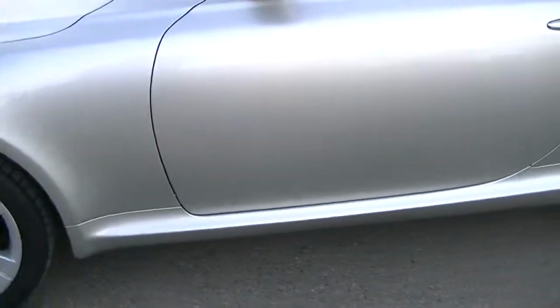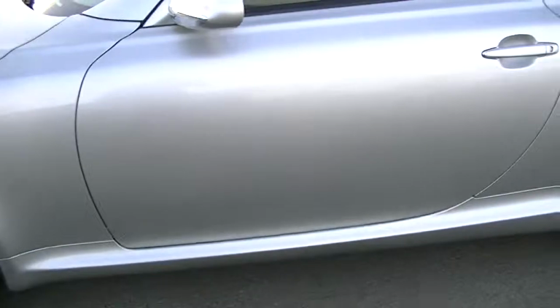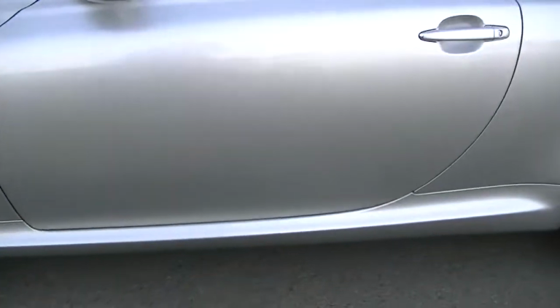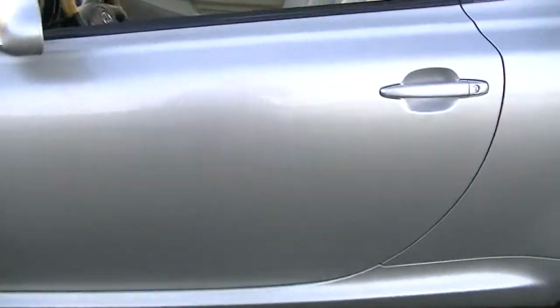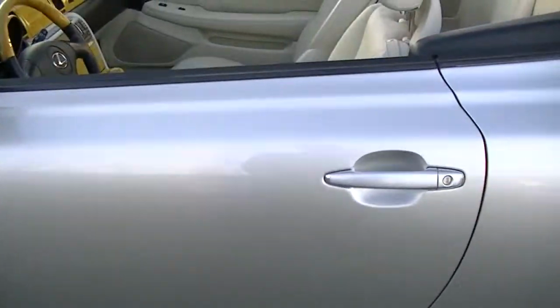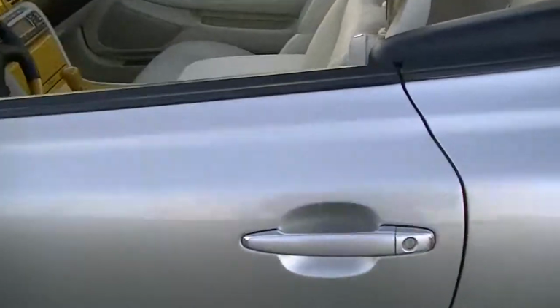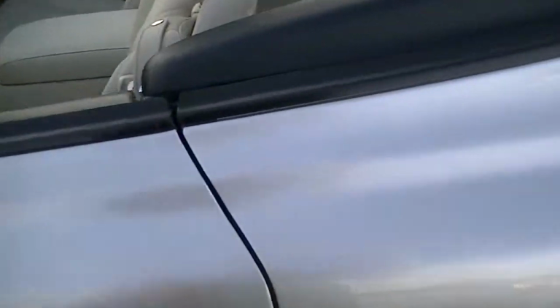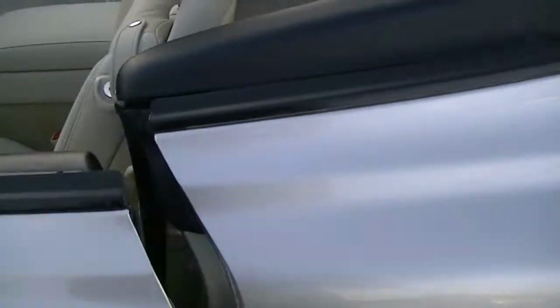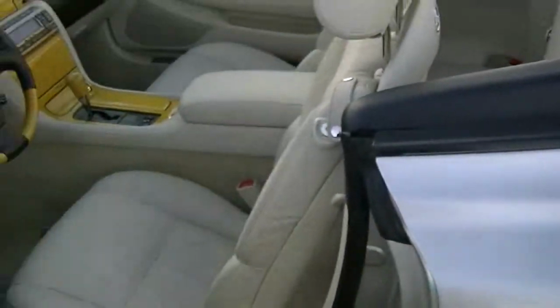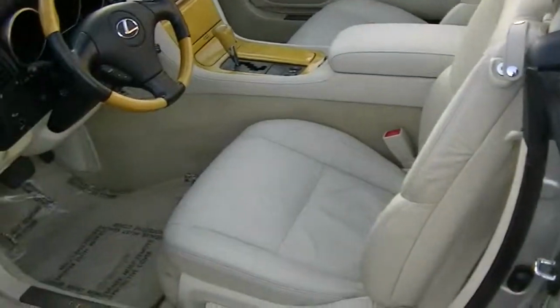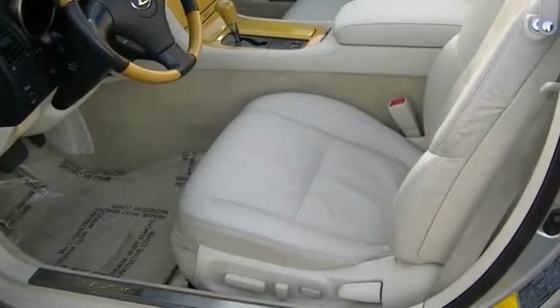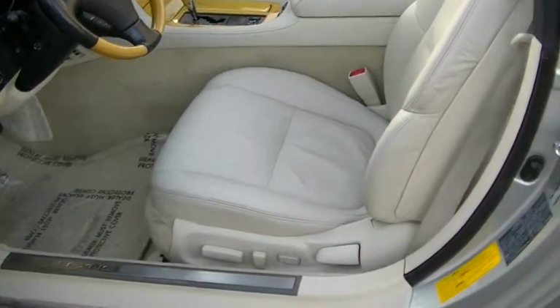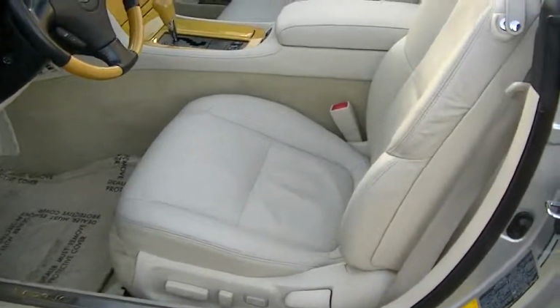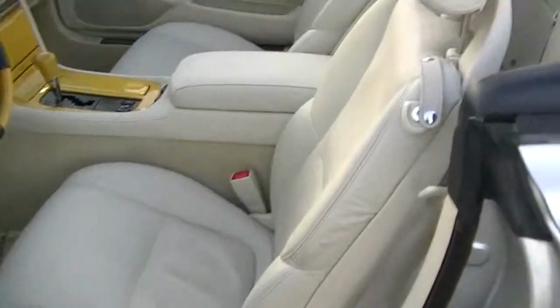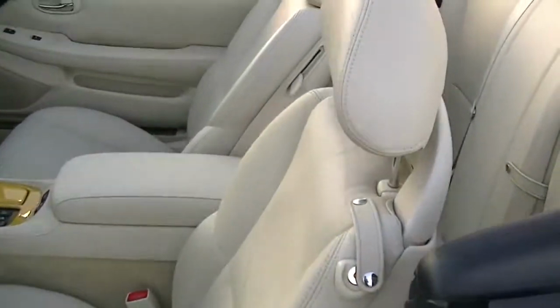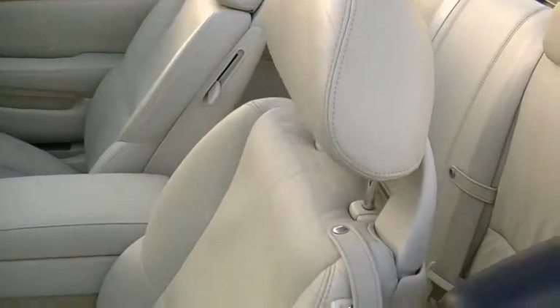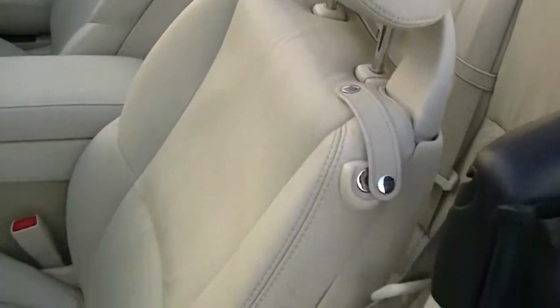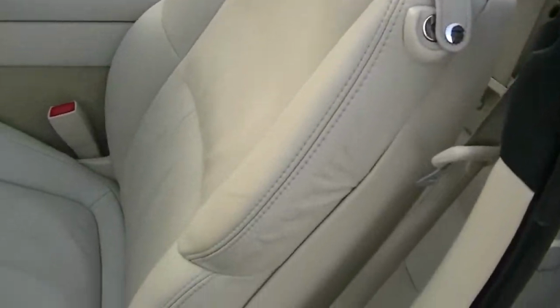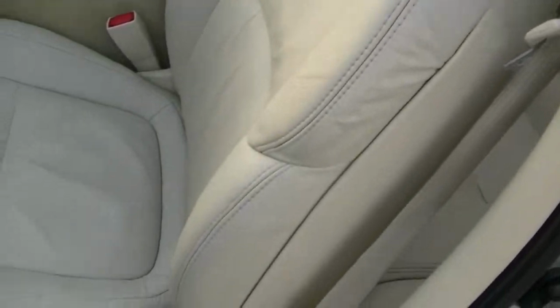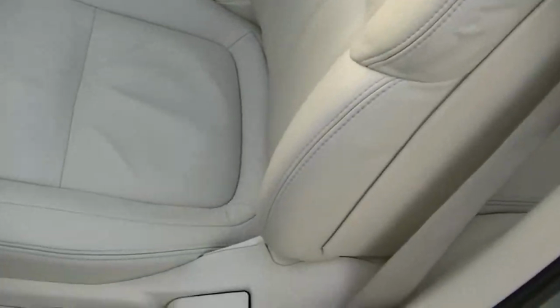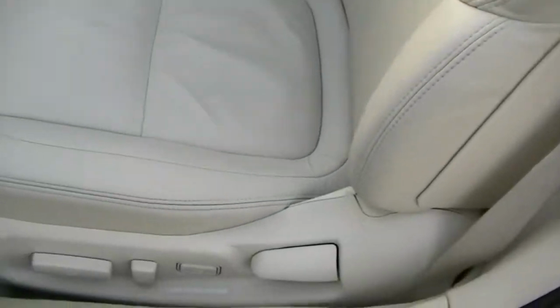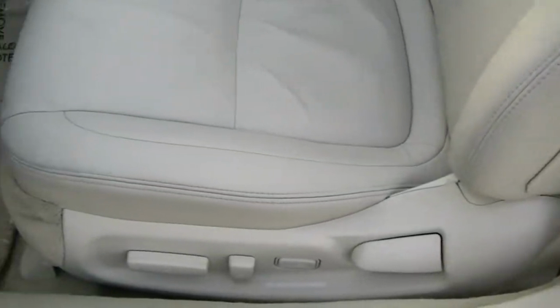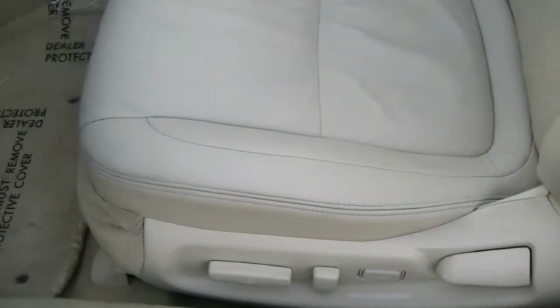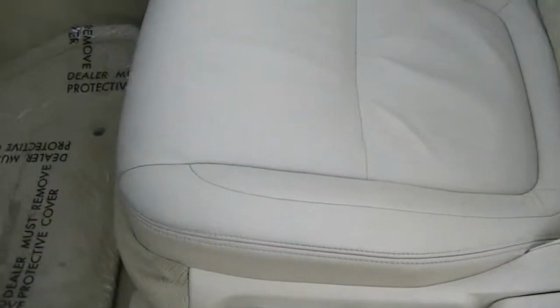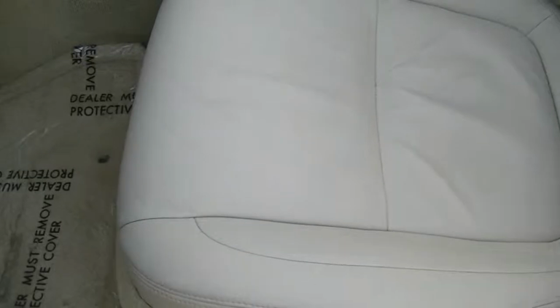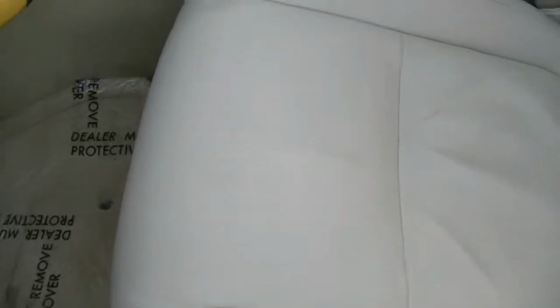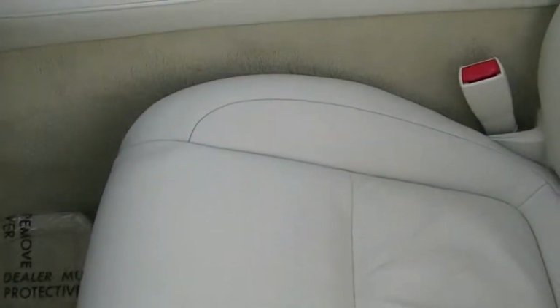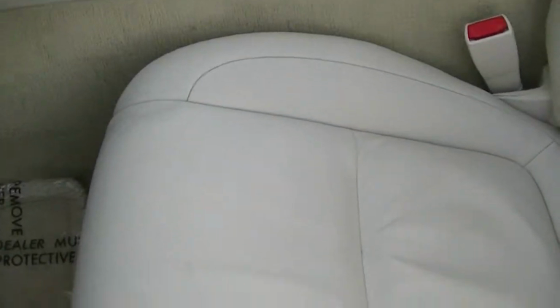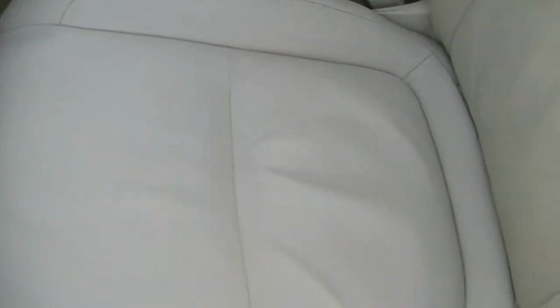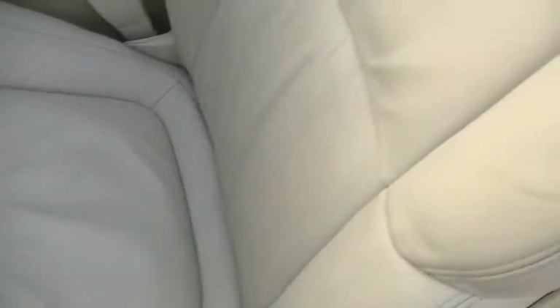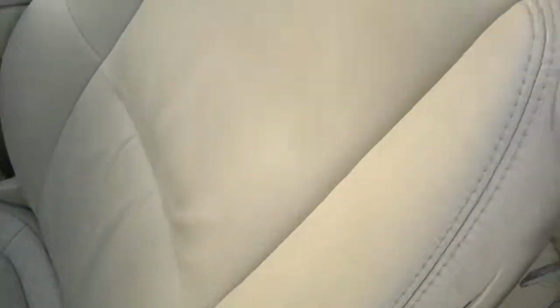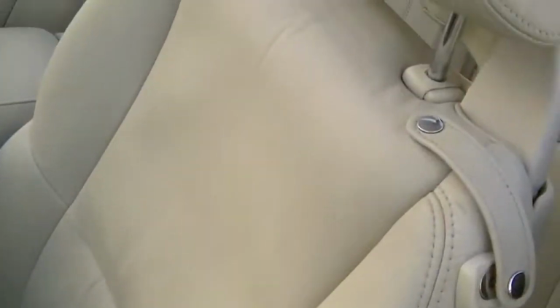Looking at the interior now — you can see the seats are in exceptional shape, very, very clean, still soft leather. They really do feel like new.